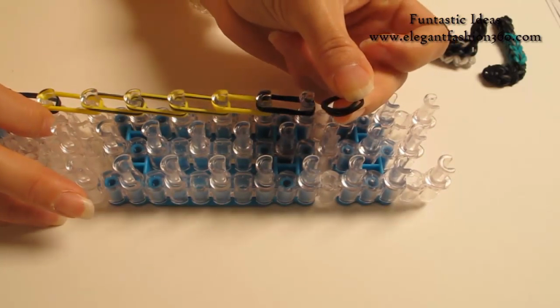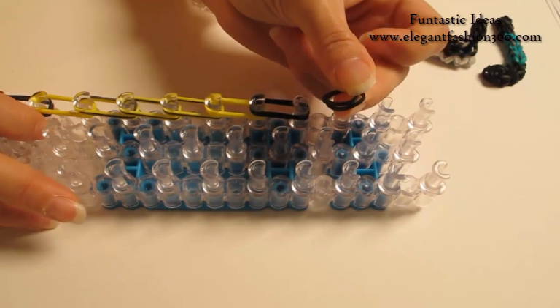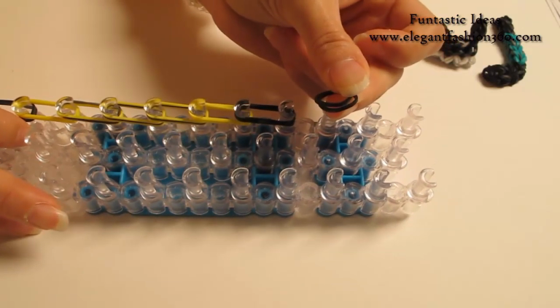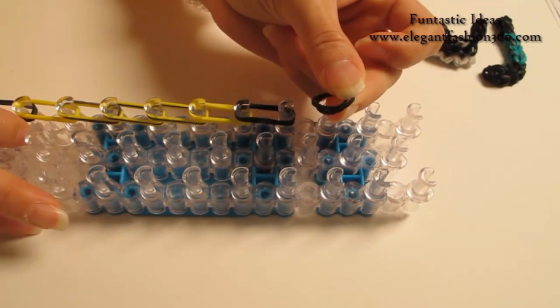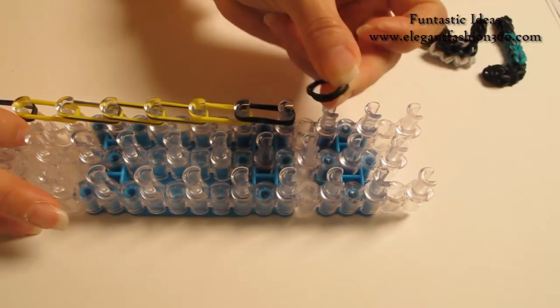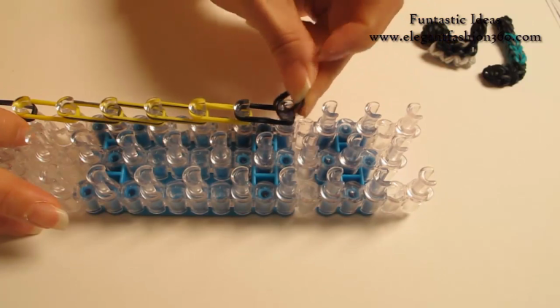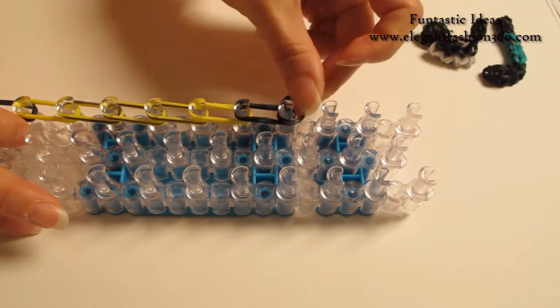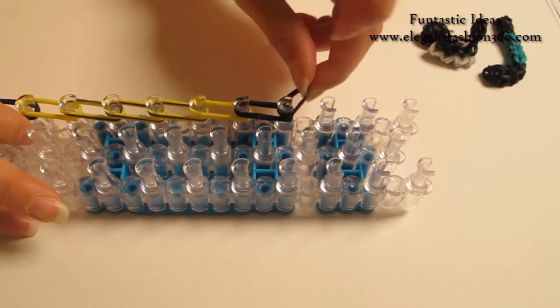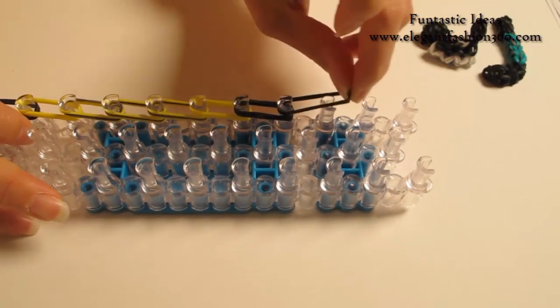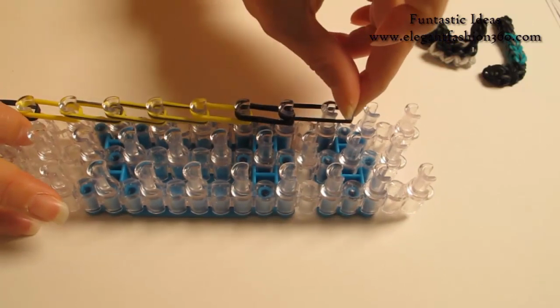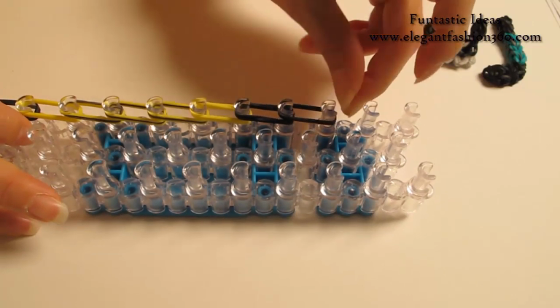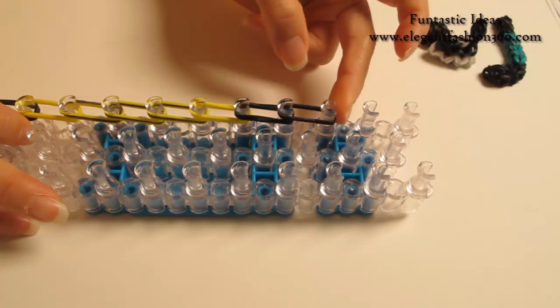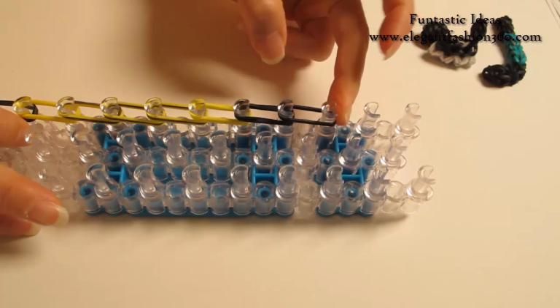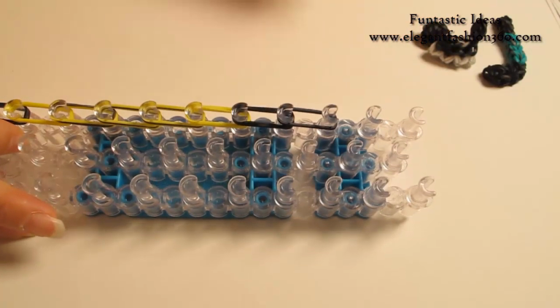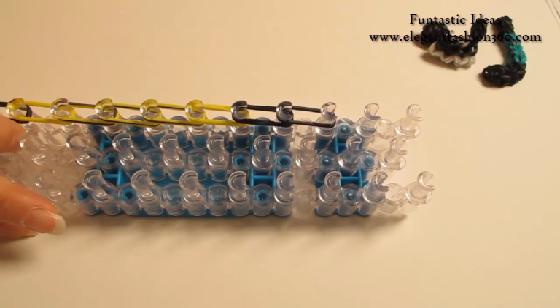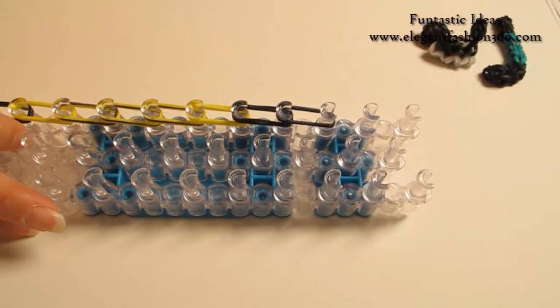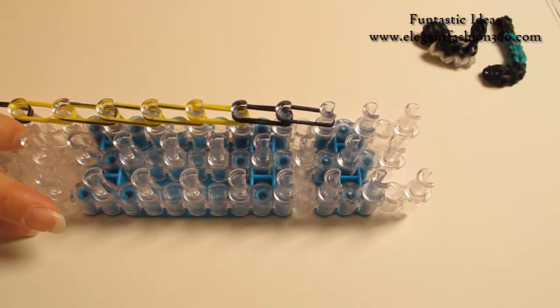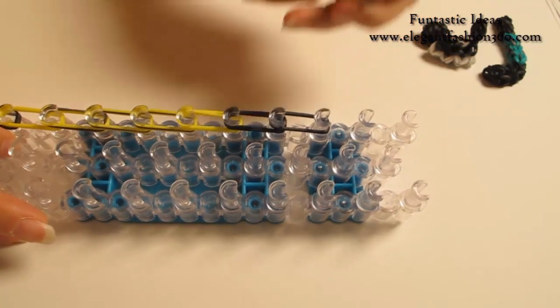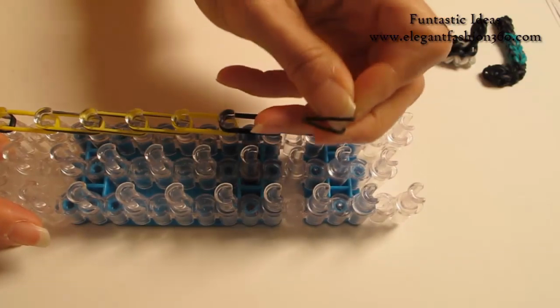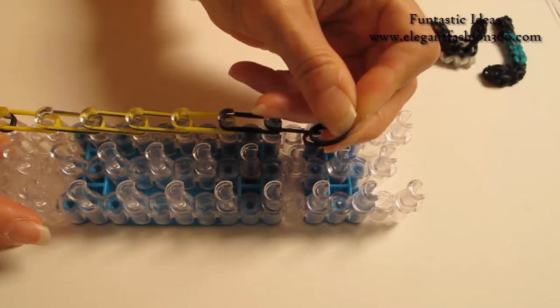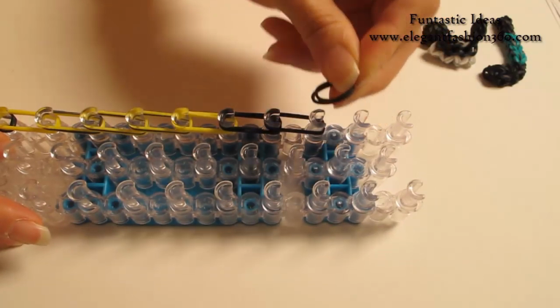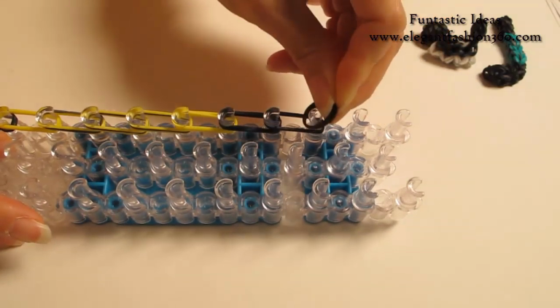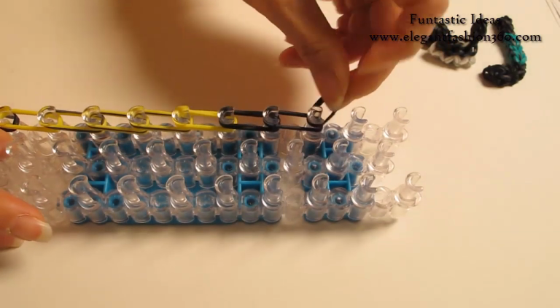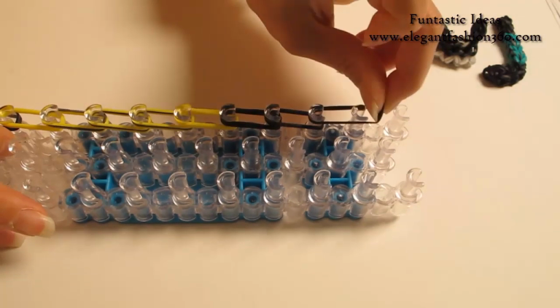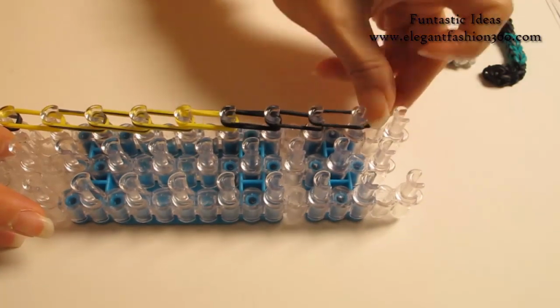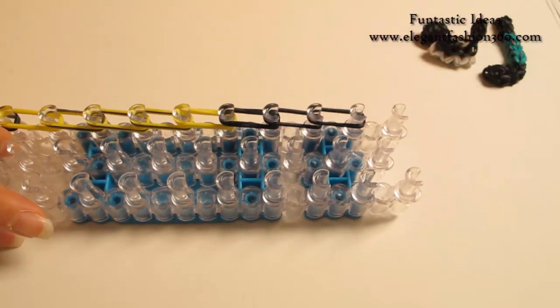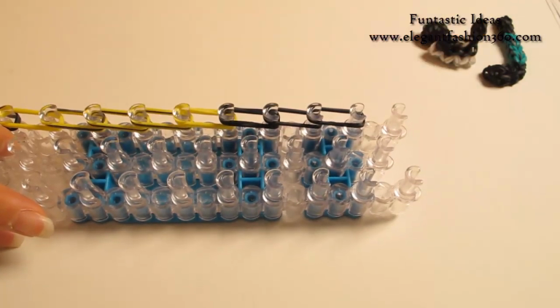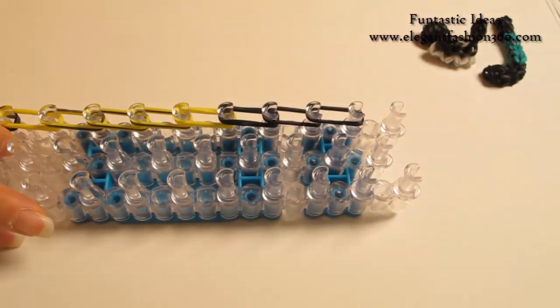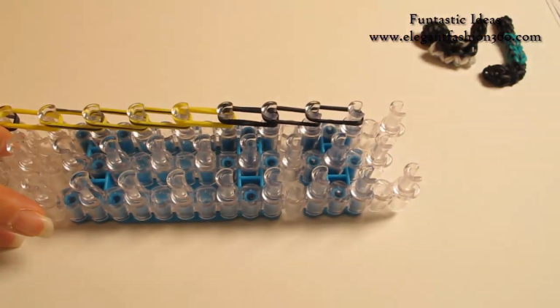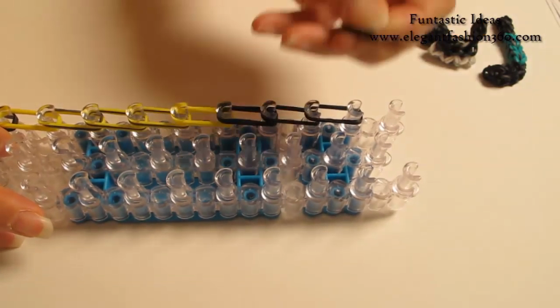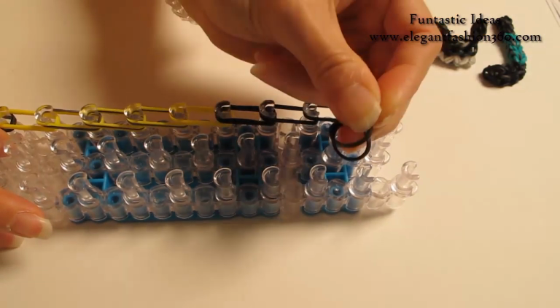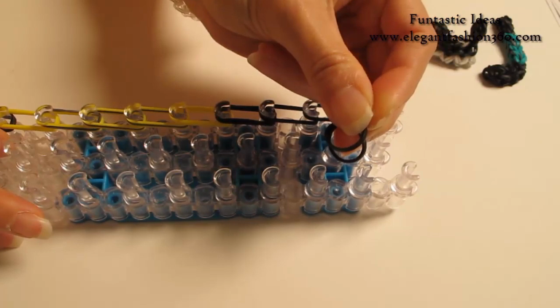Next, I'm gonna use two. Continue on here — two black, and two.